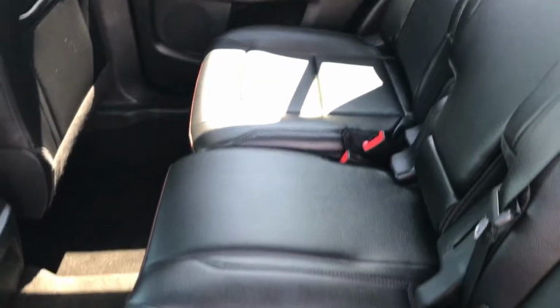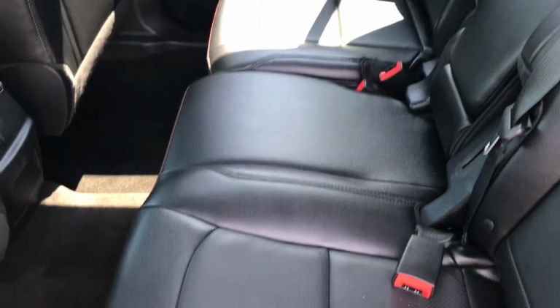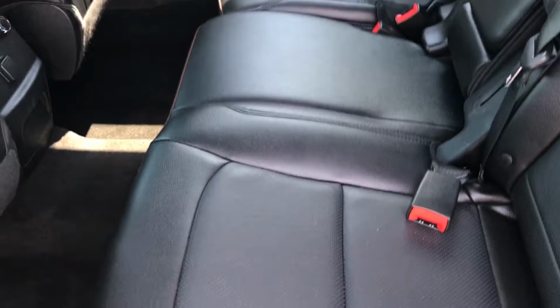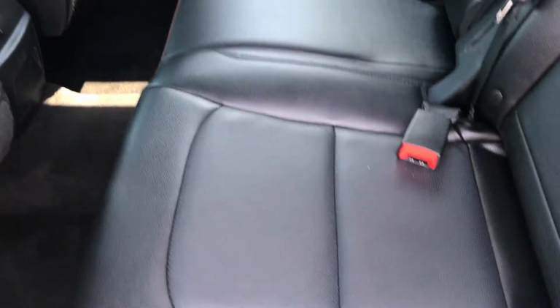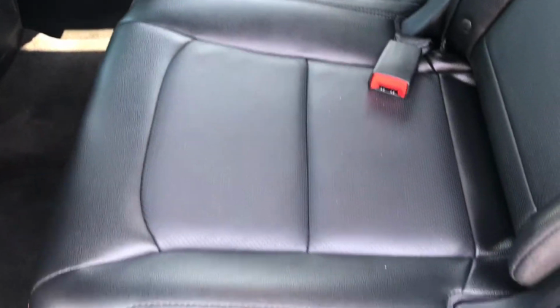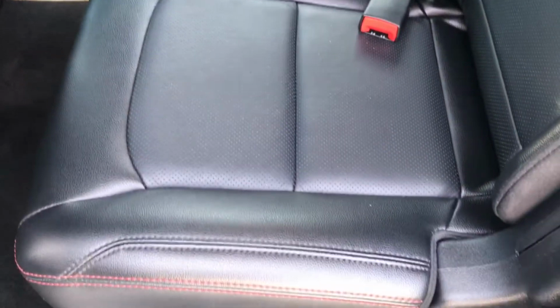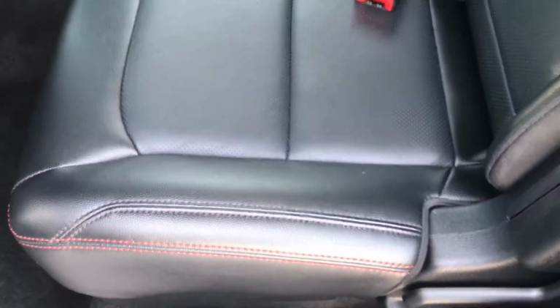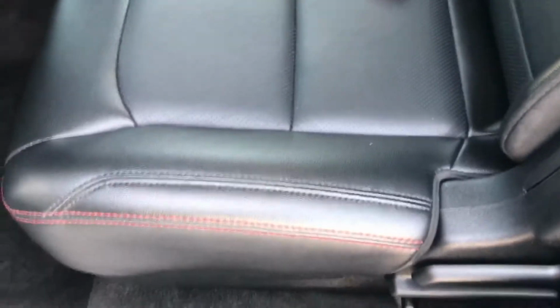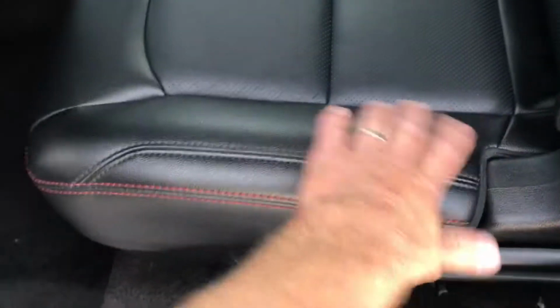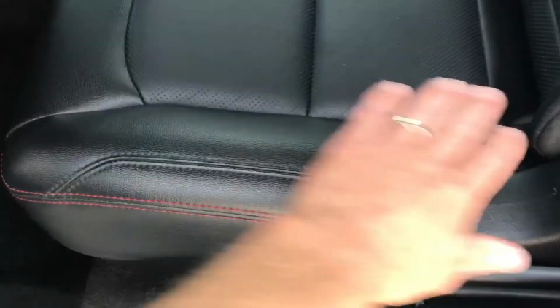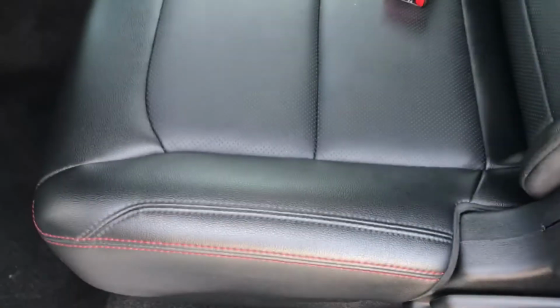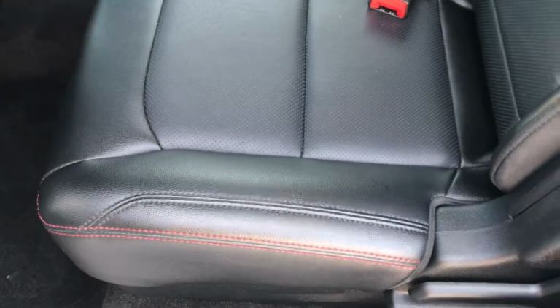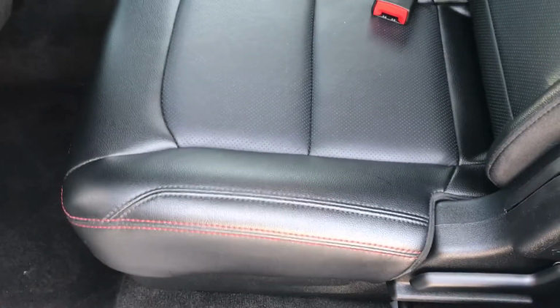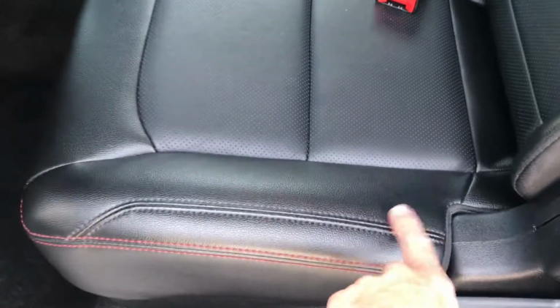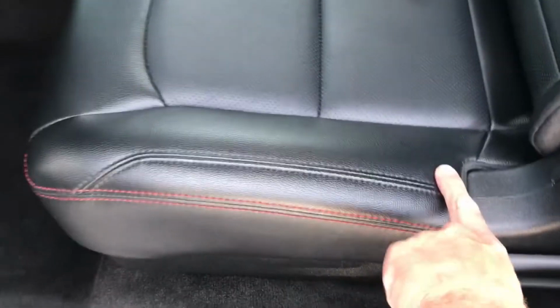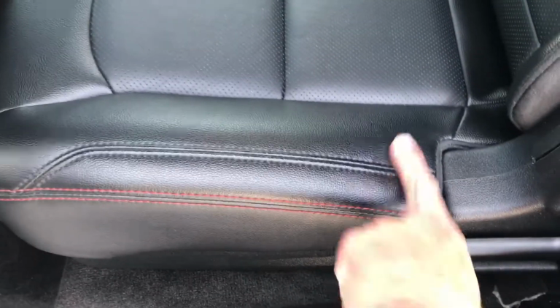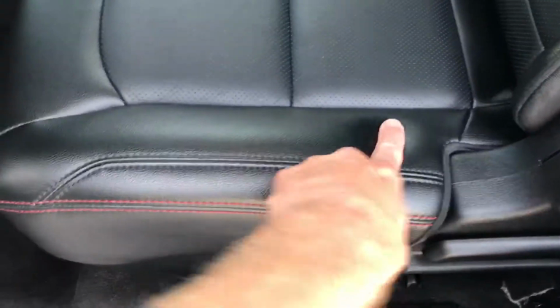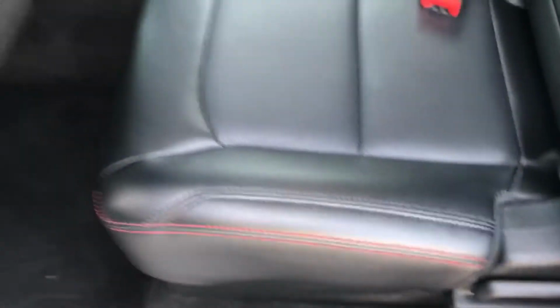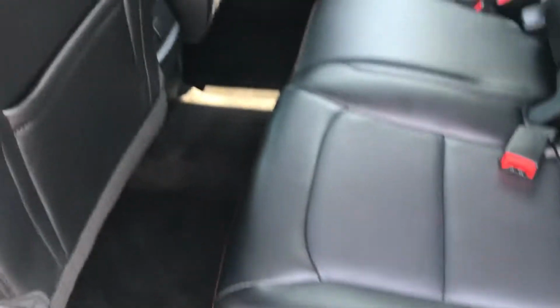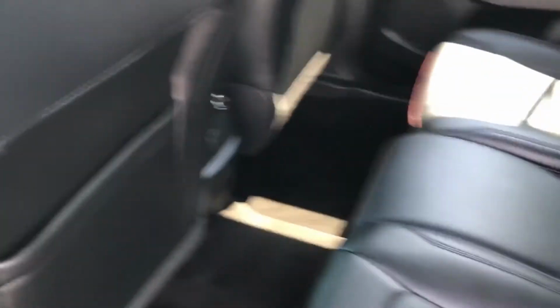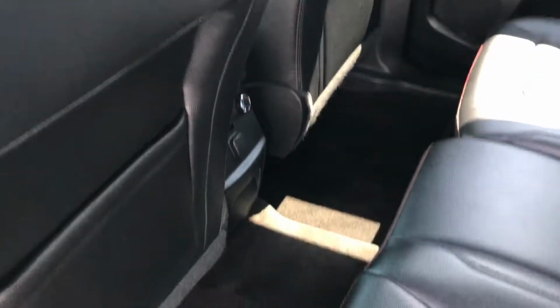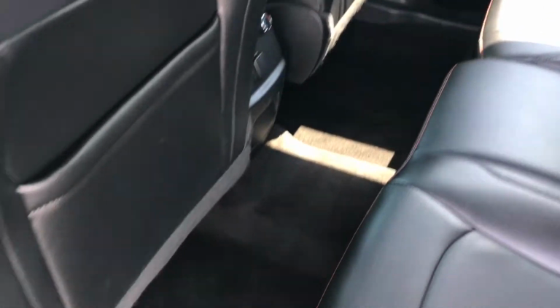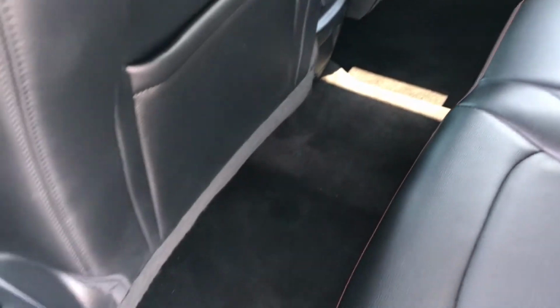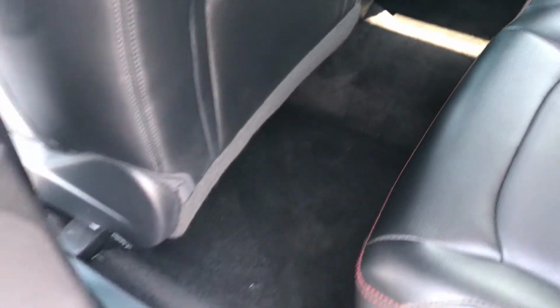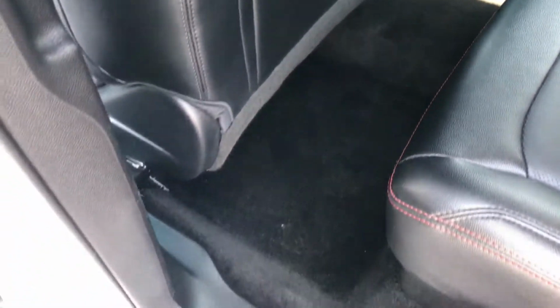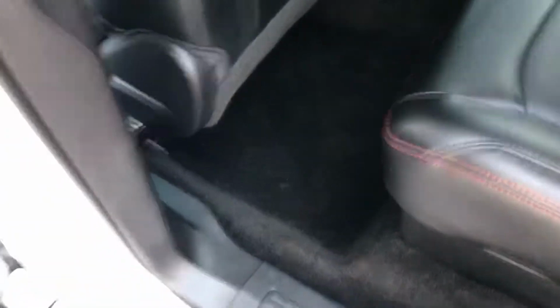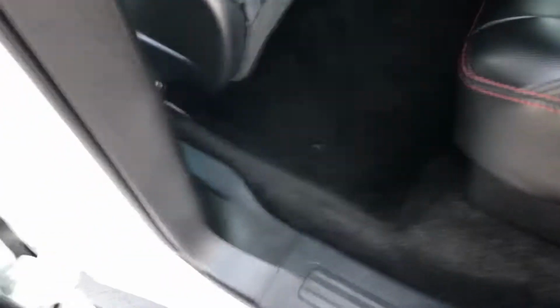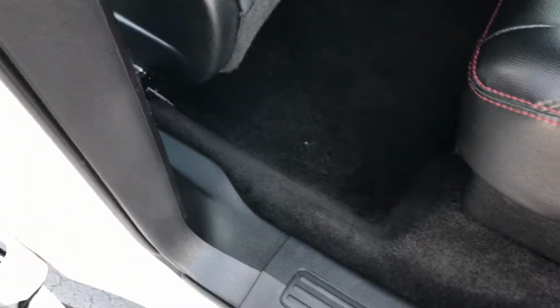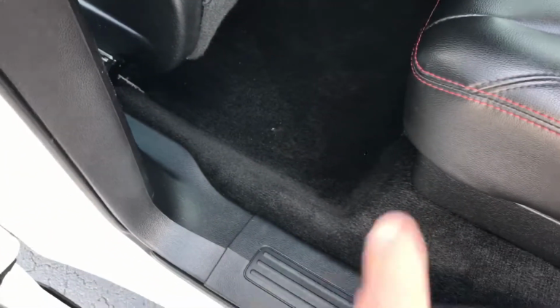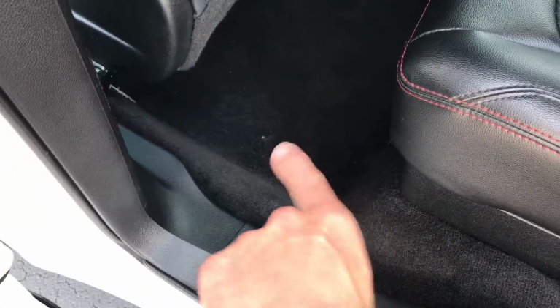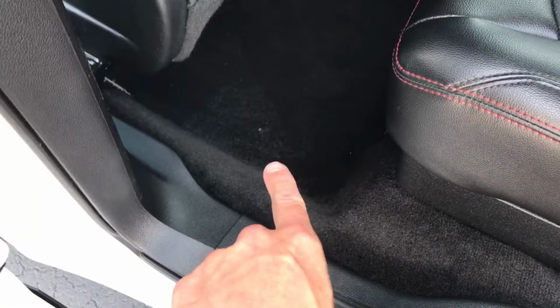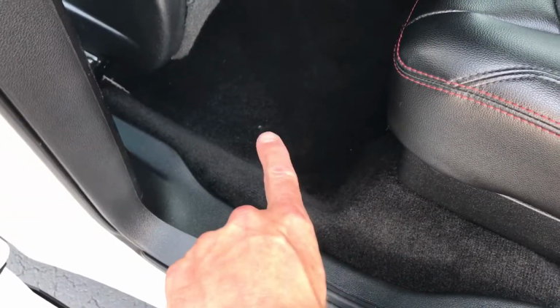Back seats are pretty much perfect. You can see there's a little bit of dust — that's not a stain or anything like that, it's just wet. The carpets are beautiful. A little dusty, it just needs a vacuum in there.